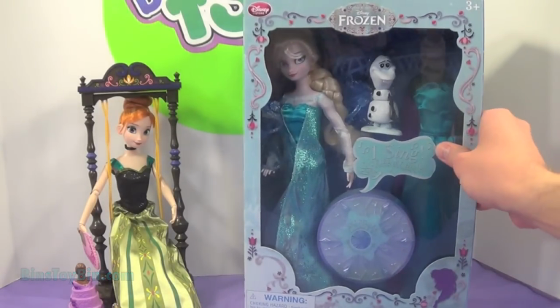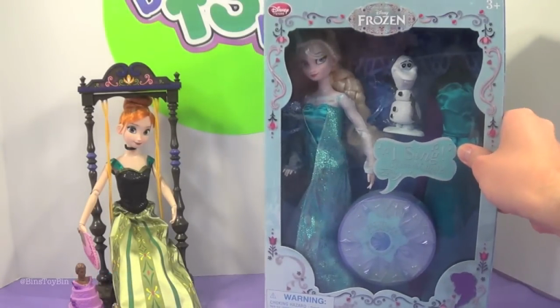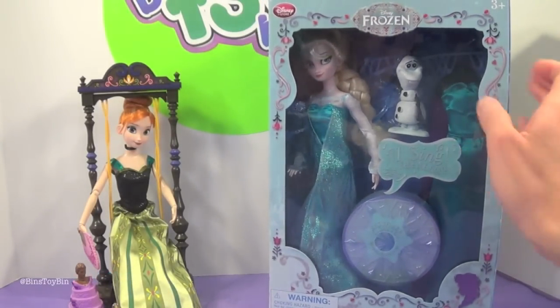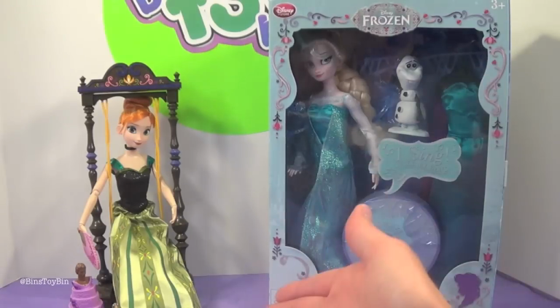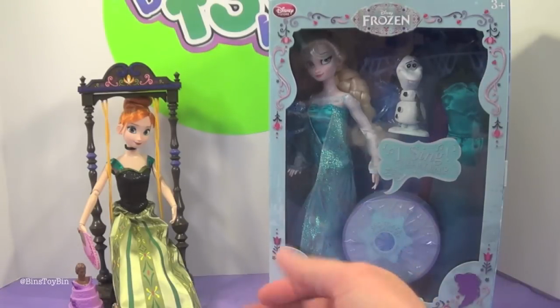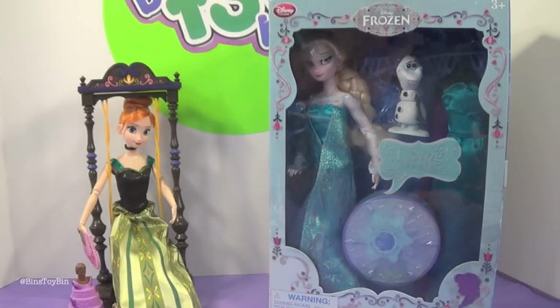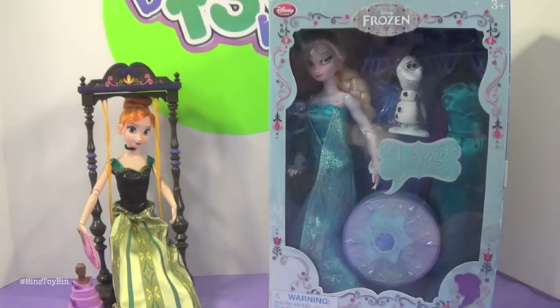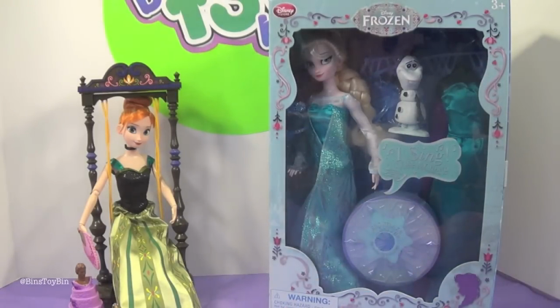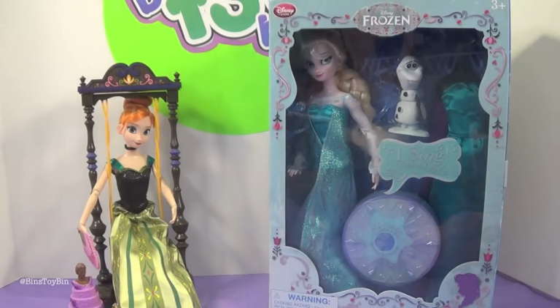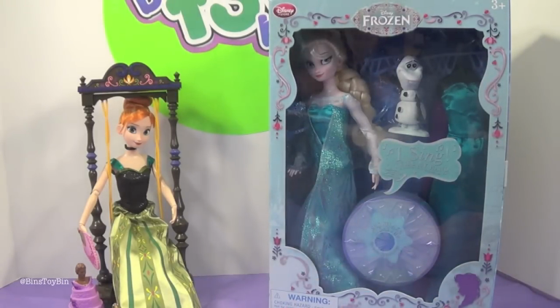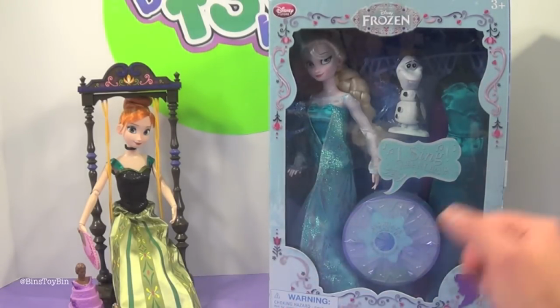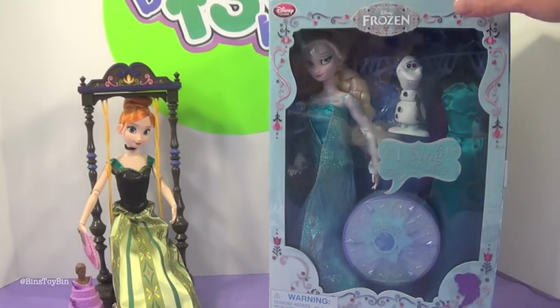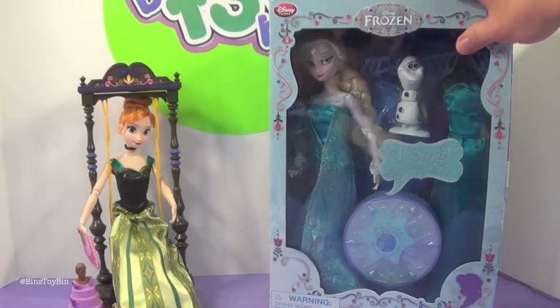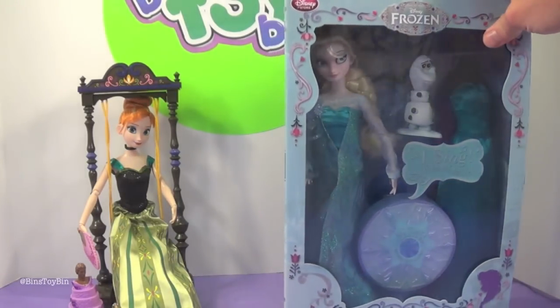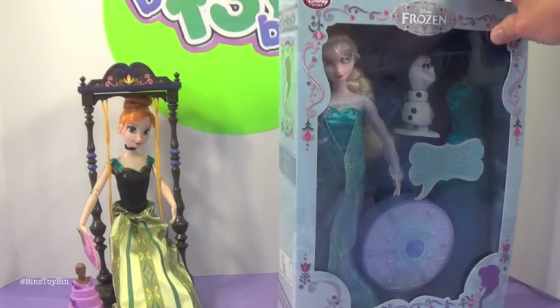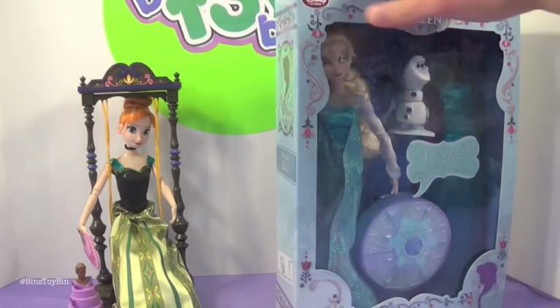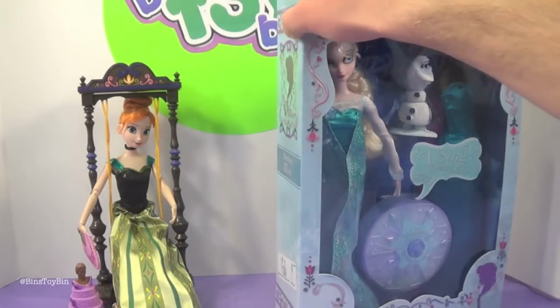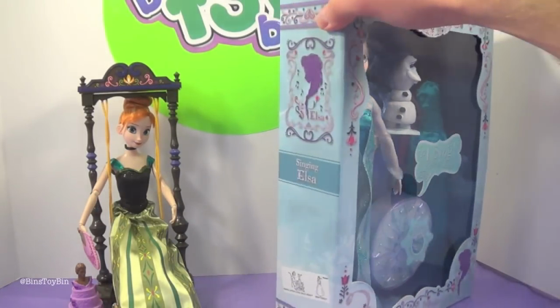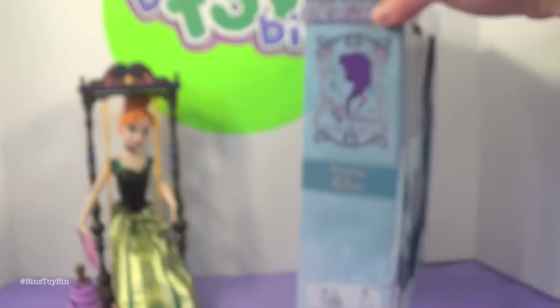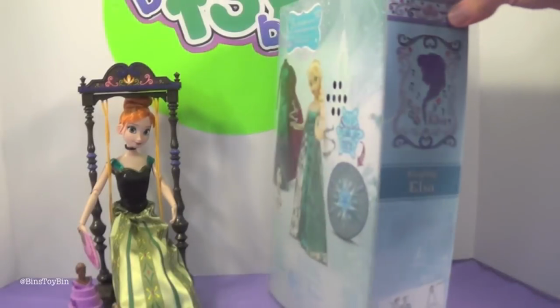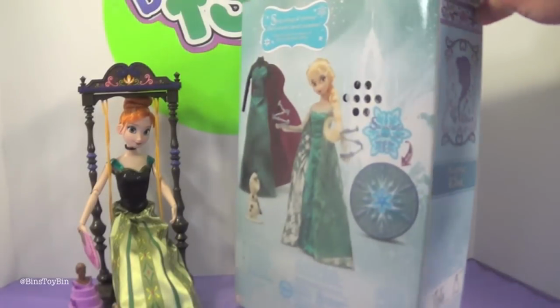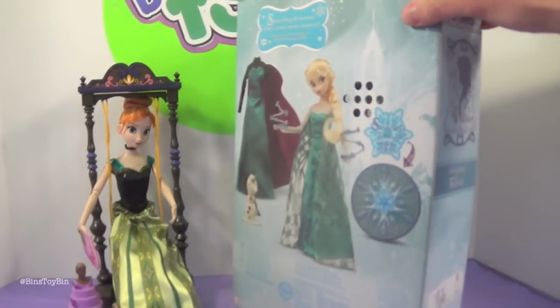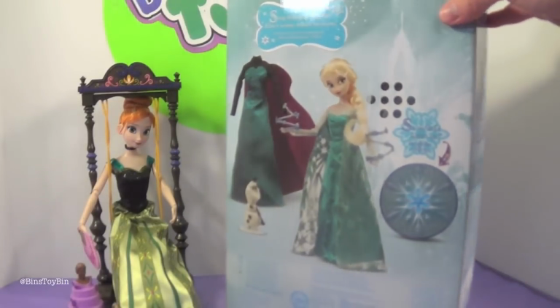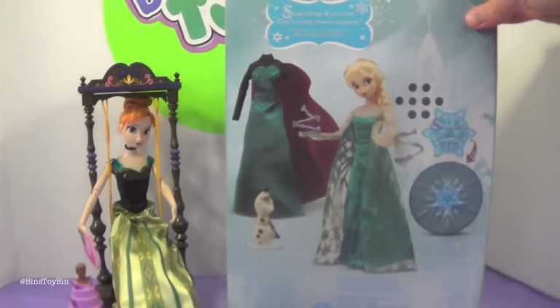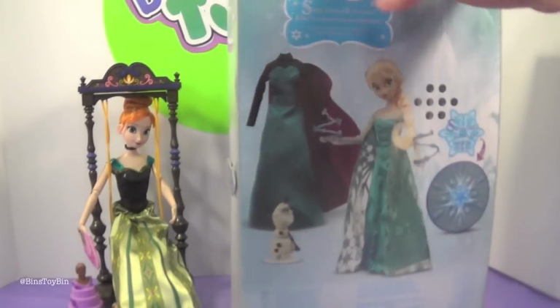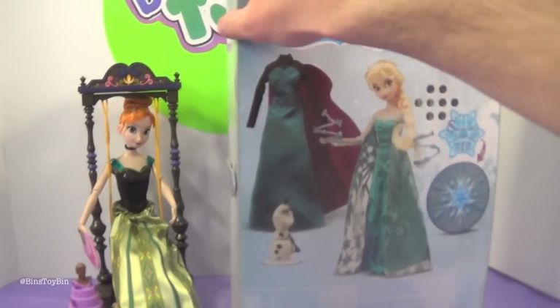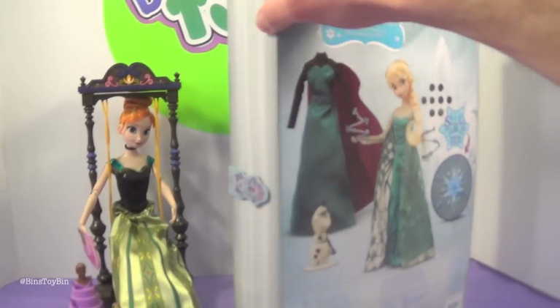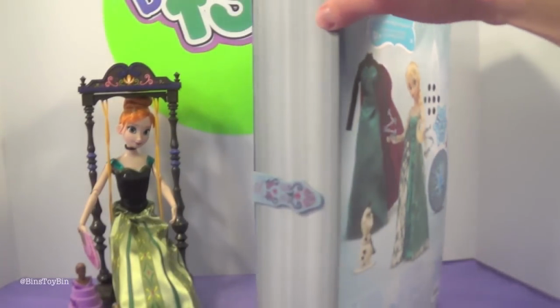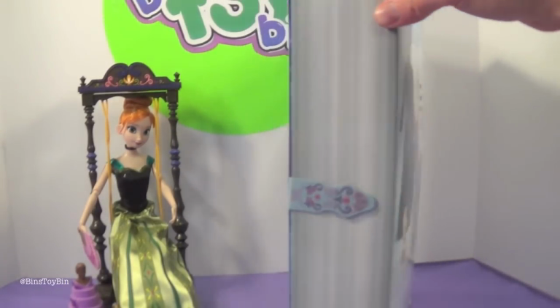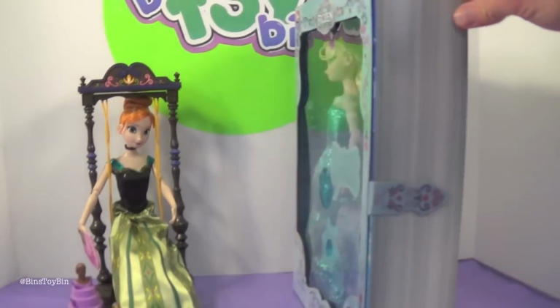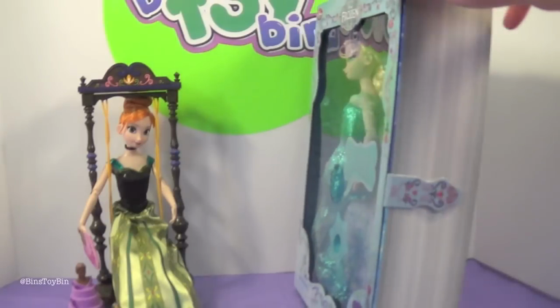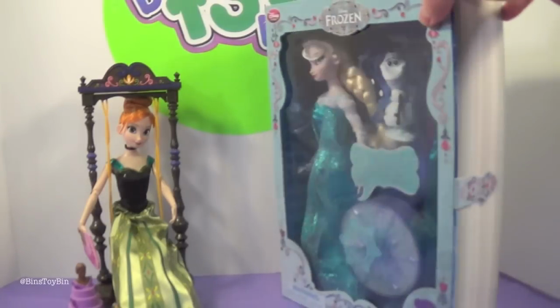You may remember a while ago we opened up the Anna singing doll from the Disney store, and it came in packaging a lot like this. We found this on the Disney store's website — we've never actually seen it in an actual Disney store.